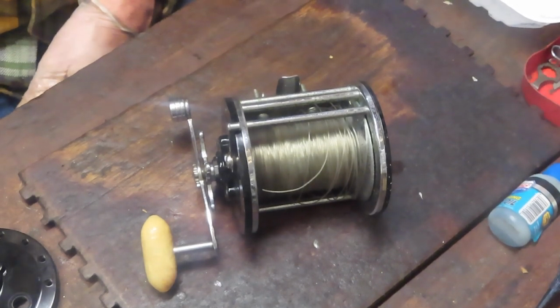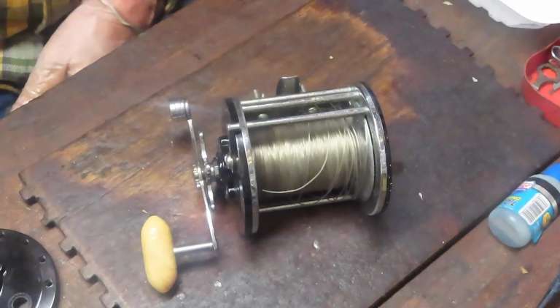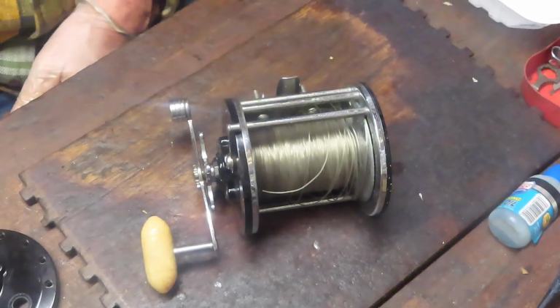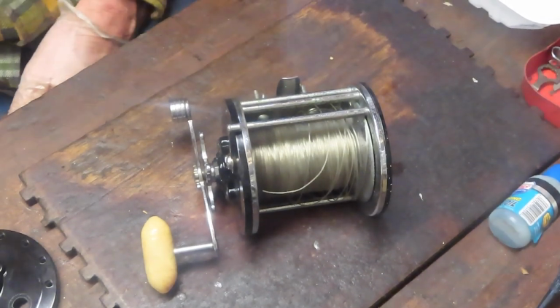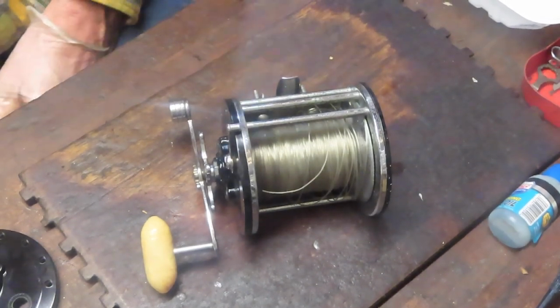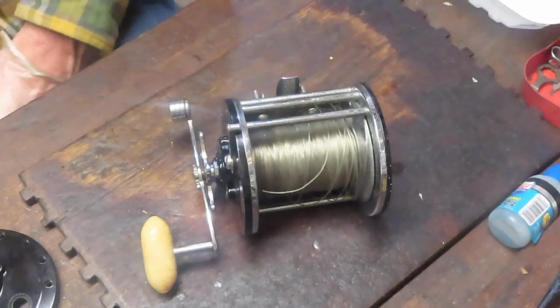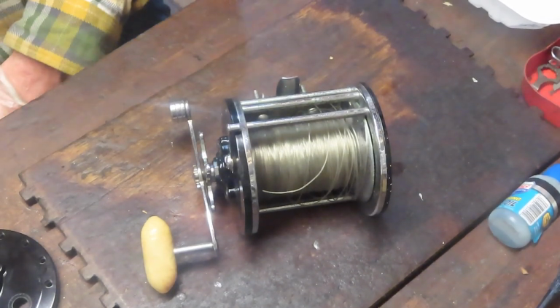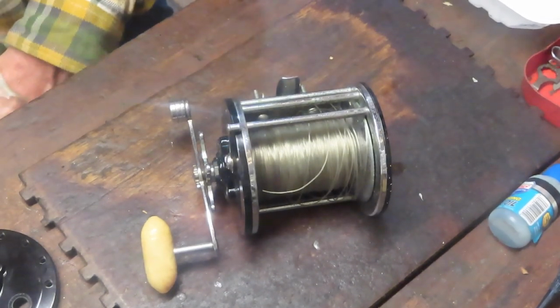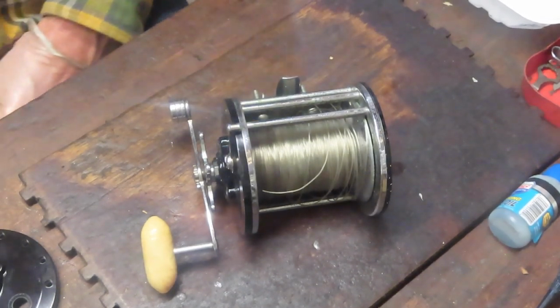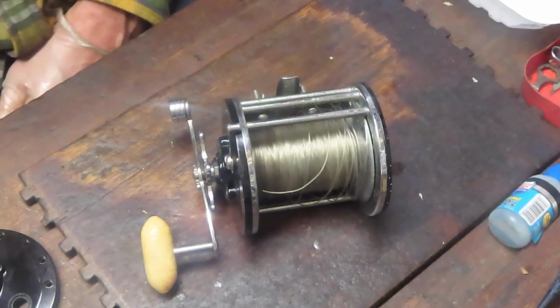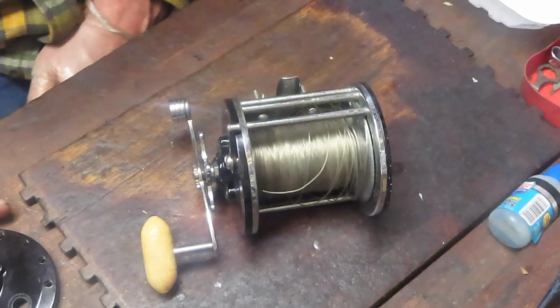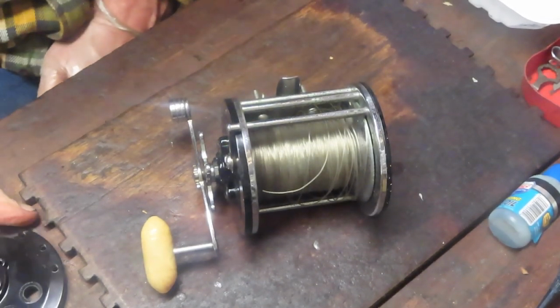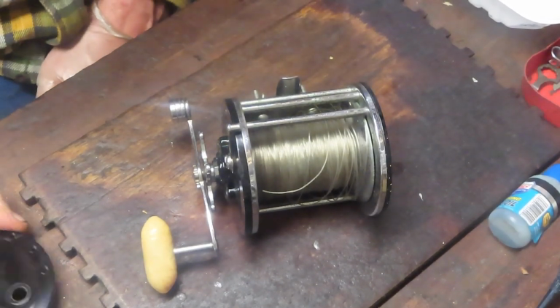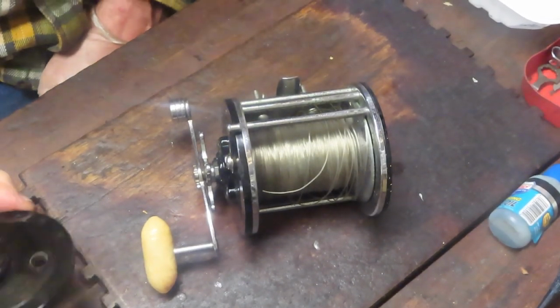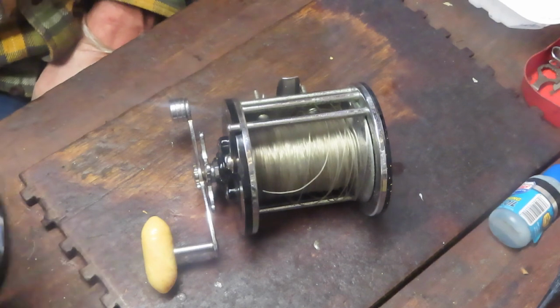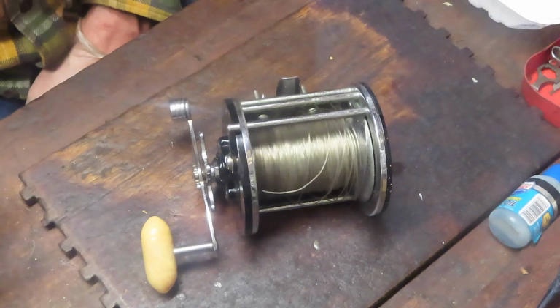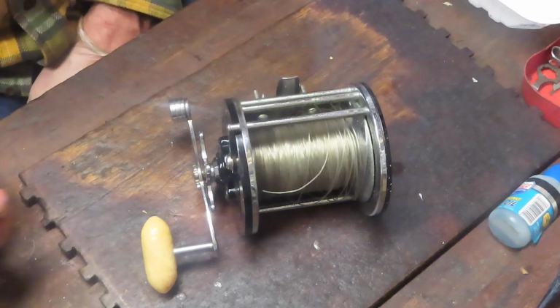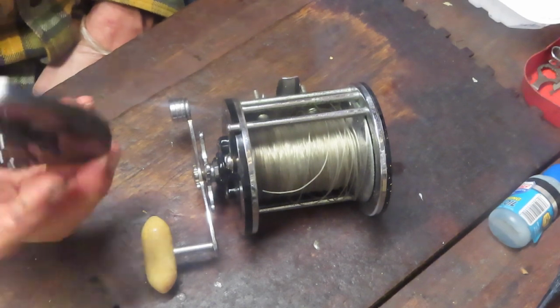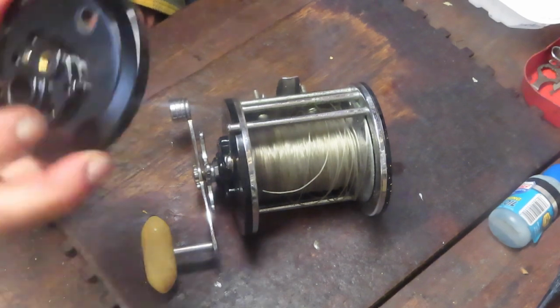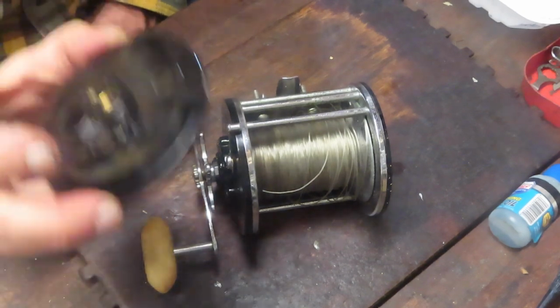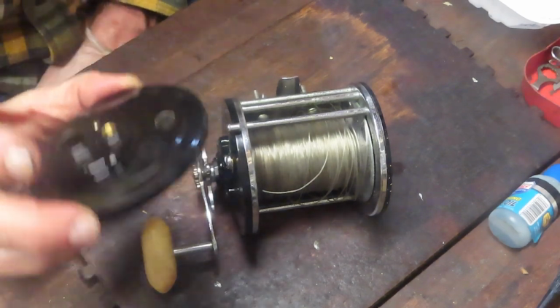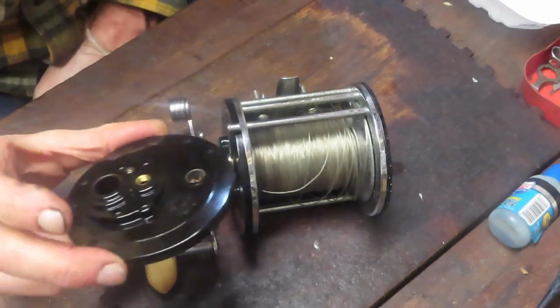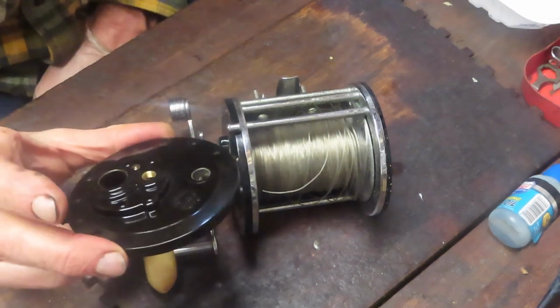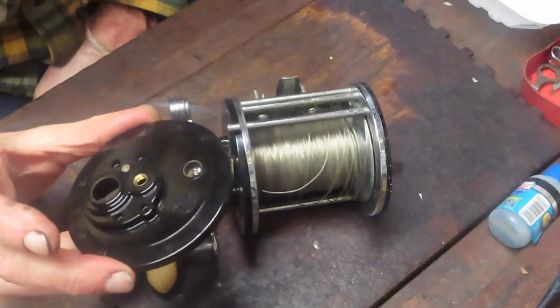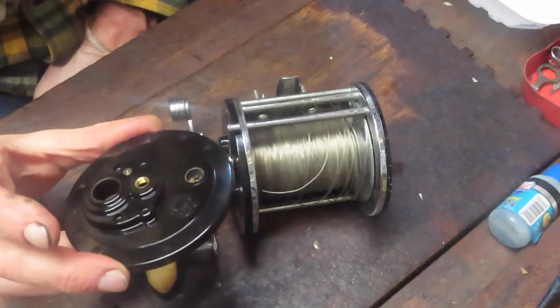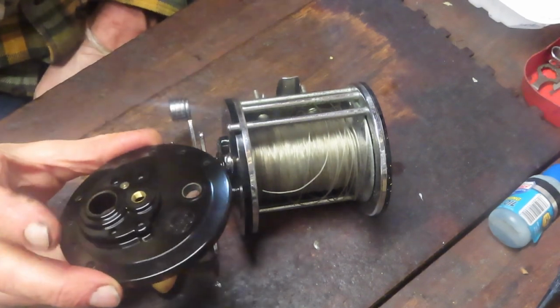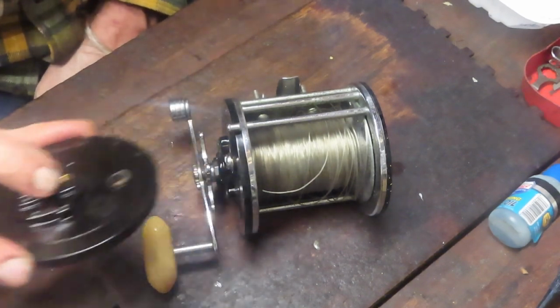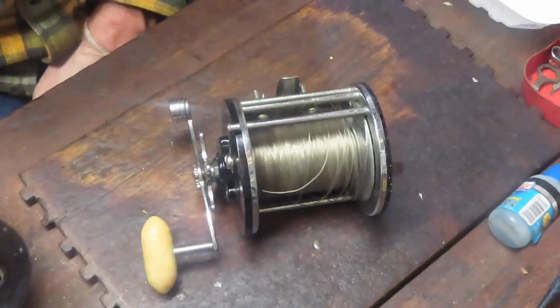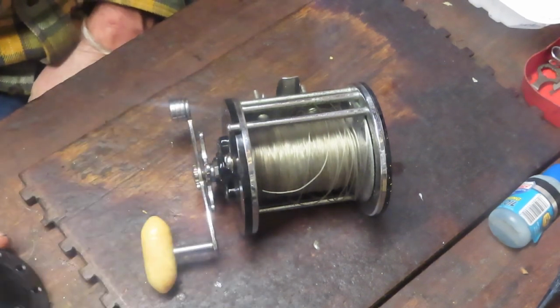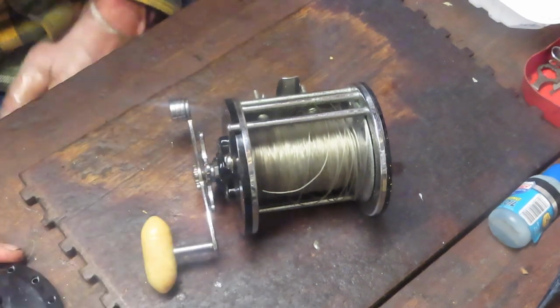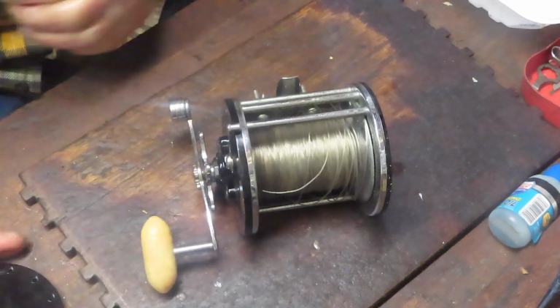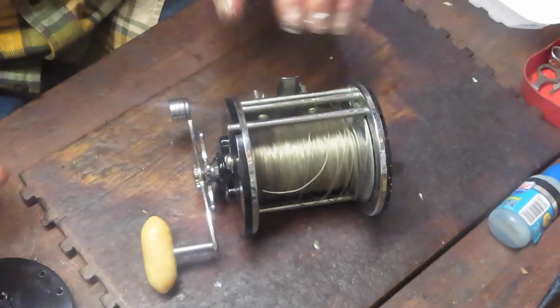Hi, this is Dennis with Second Chance Tackle and the day has finally come when Scott's replacement side plate has come in for the Long Beach 68.